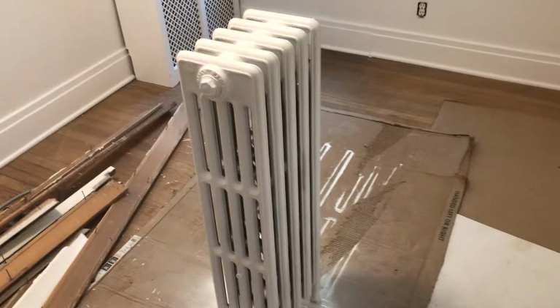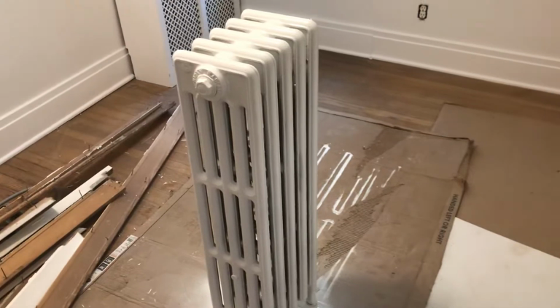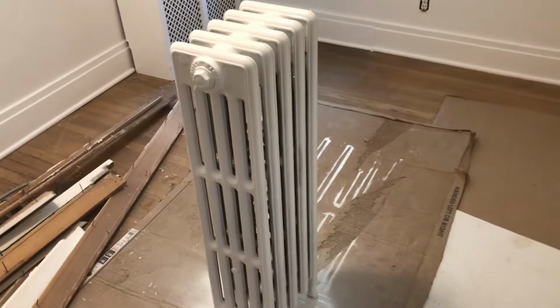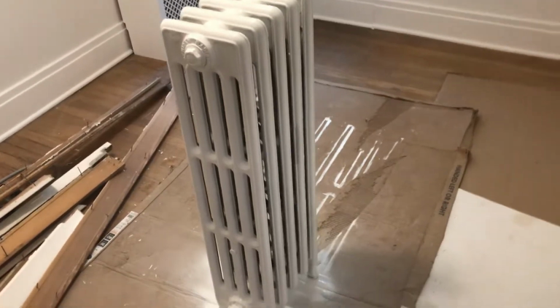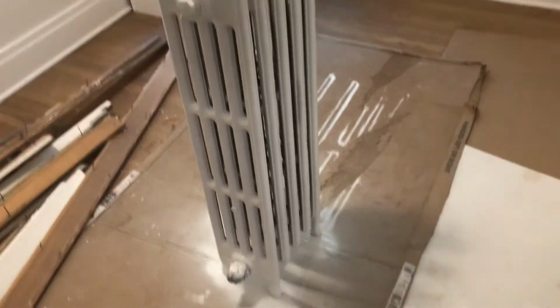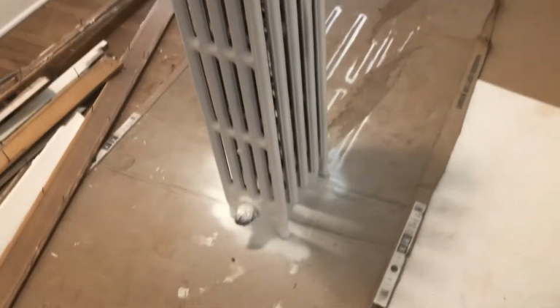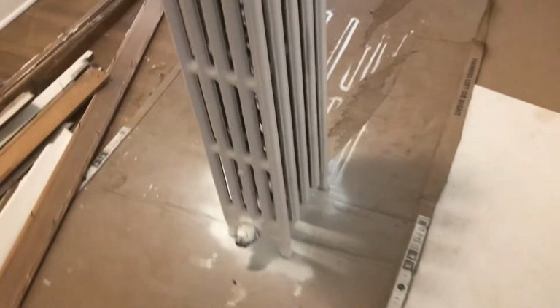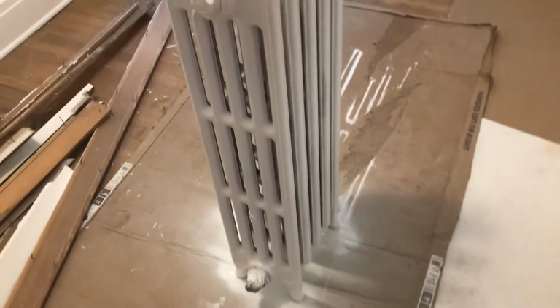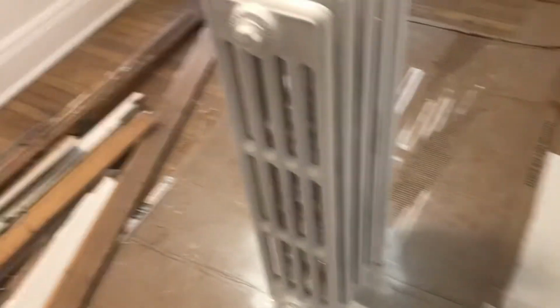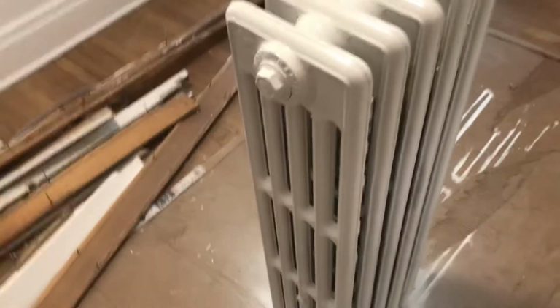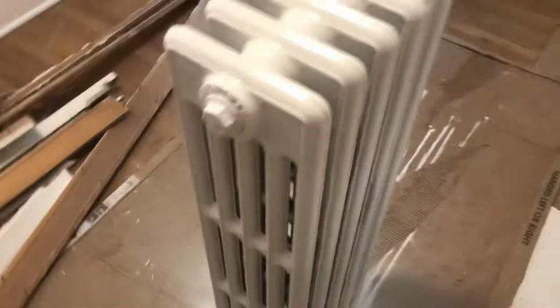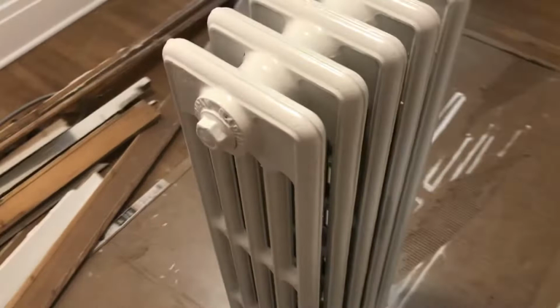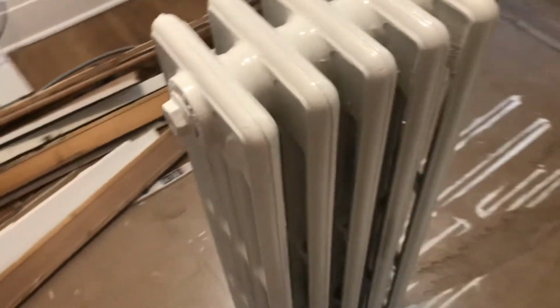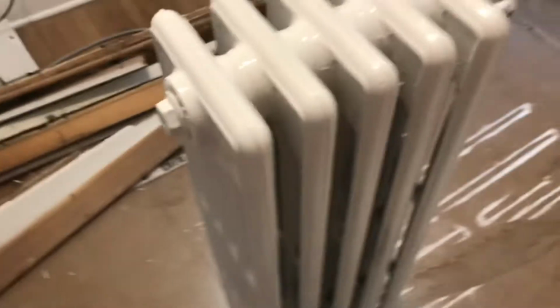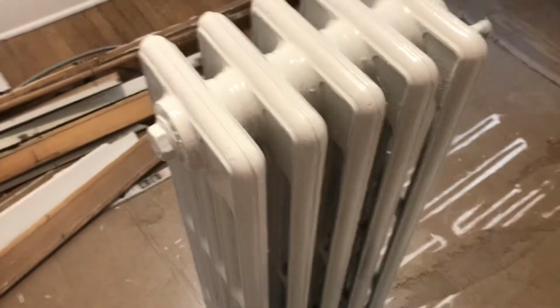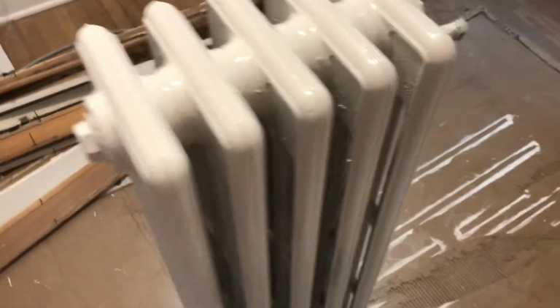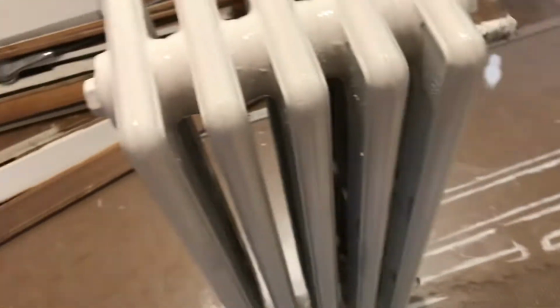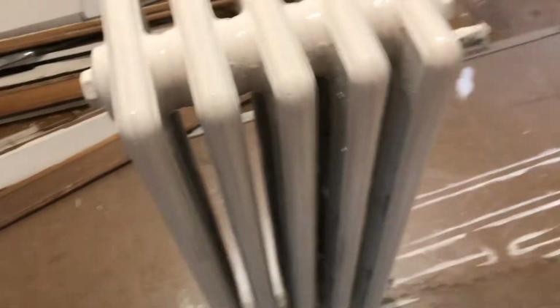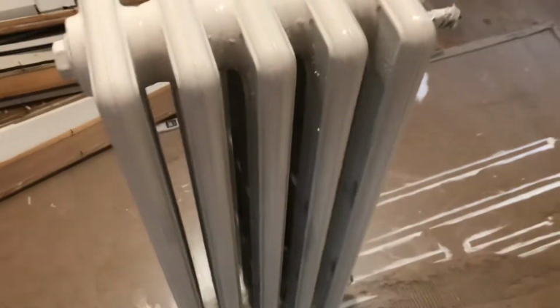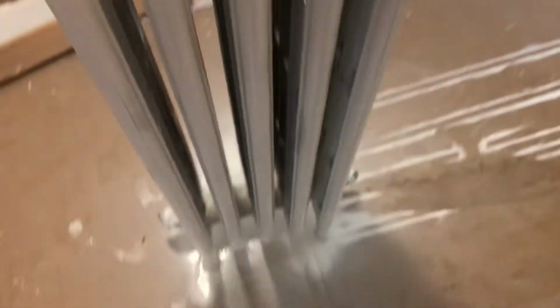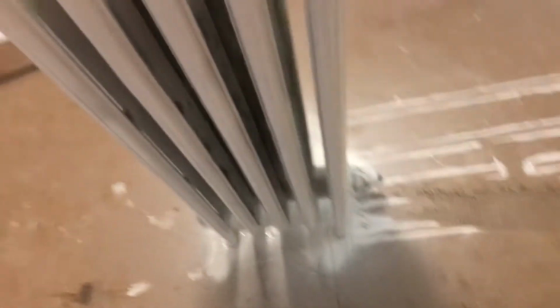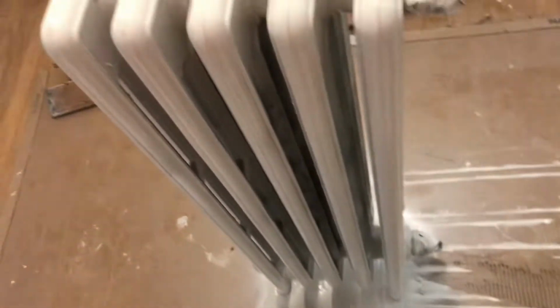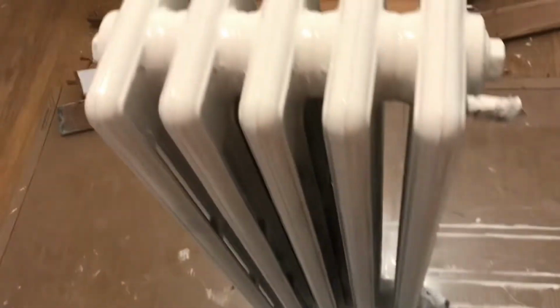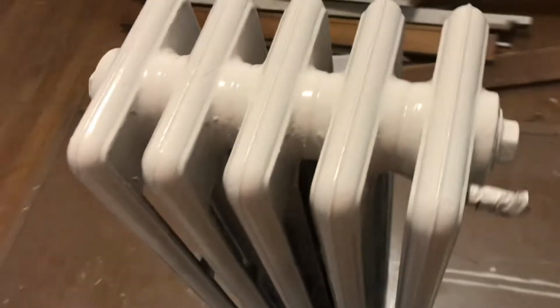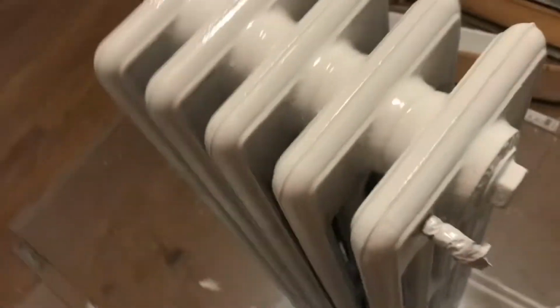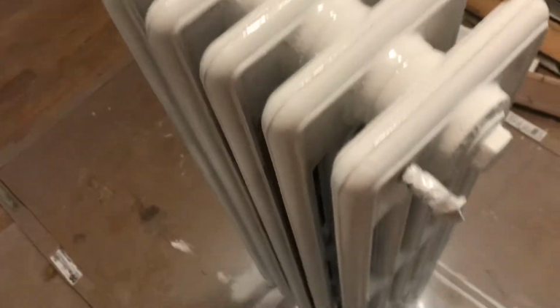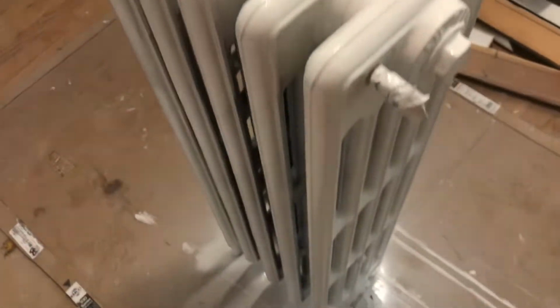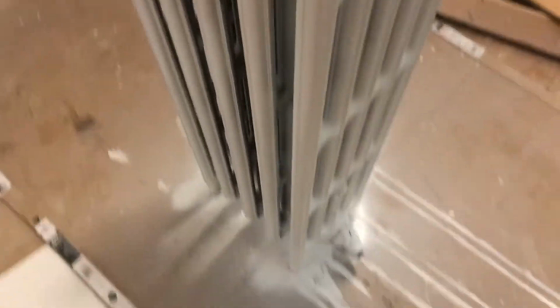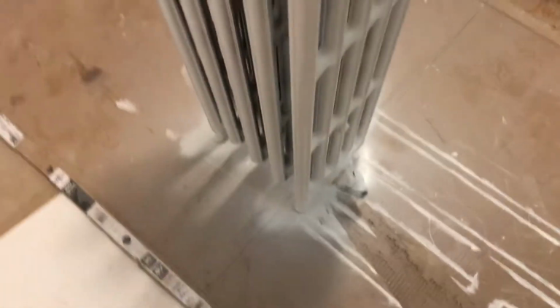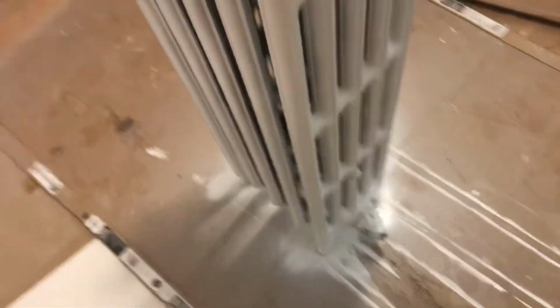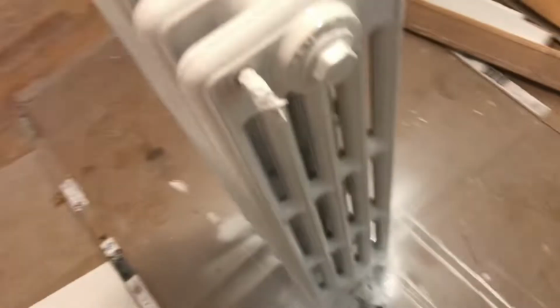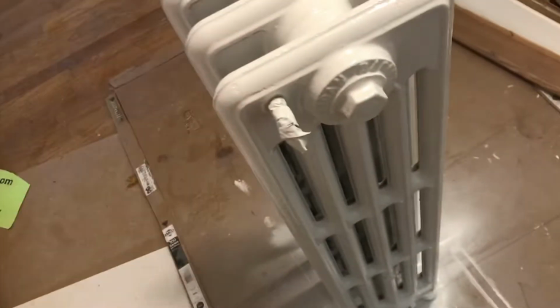Okay, YouTubers, before I call this a career of painting this one stinking radiator — this is a major suck job, cleaning and painting radiators. No ifs, ands, or buts about it.